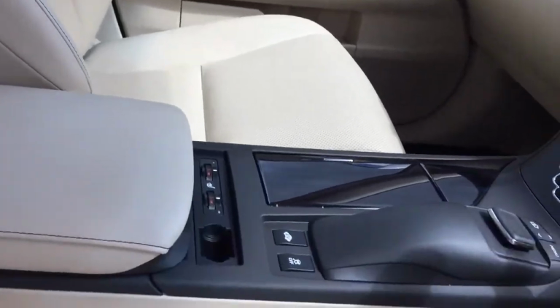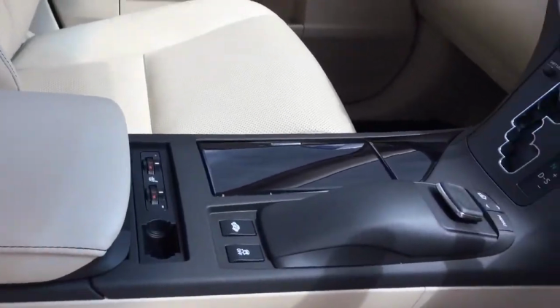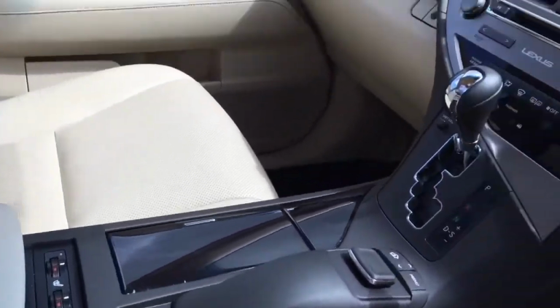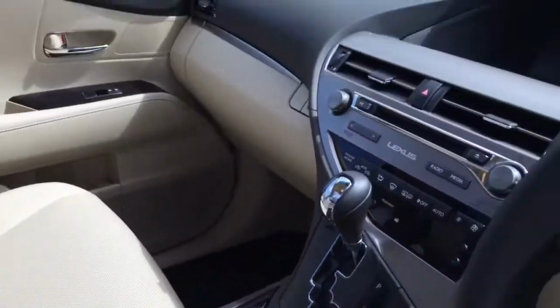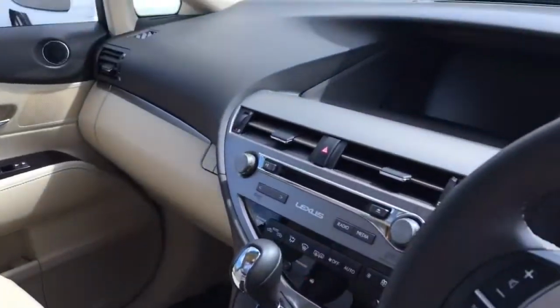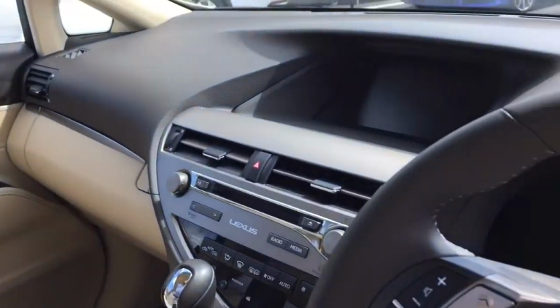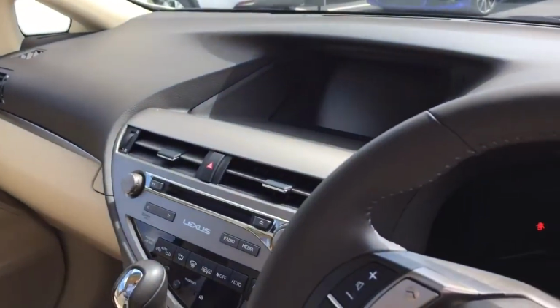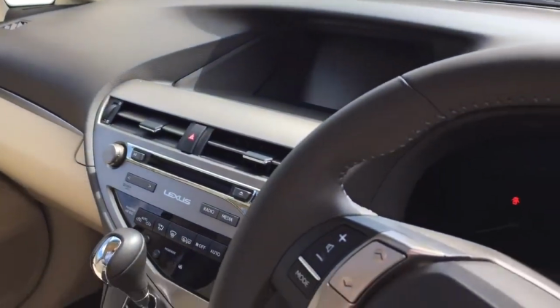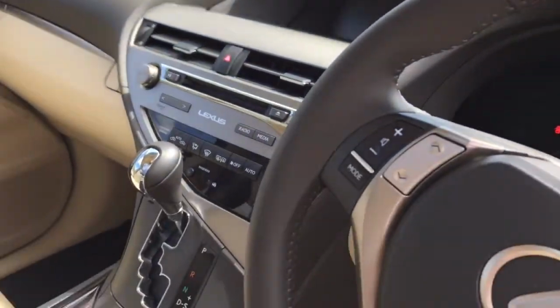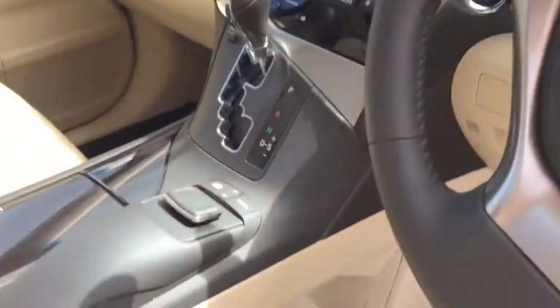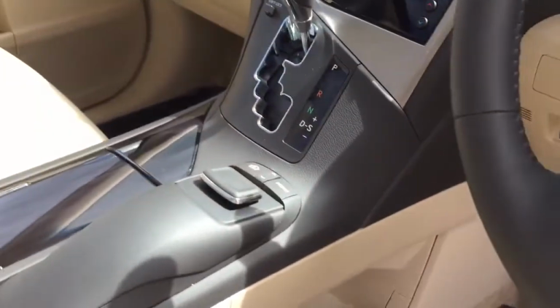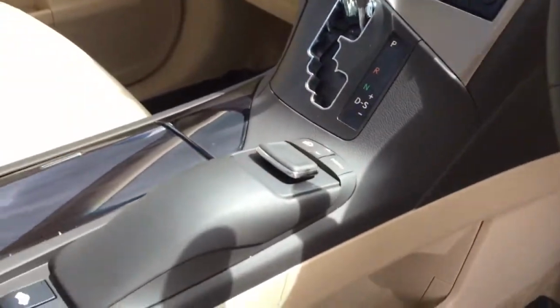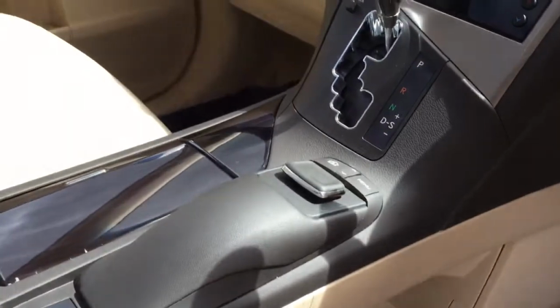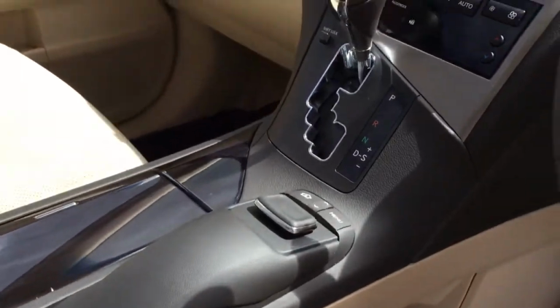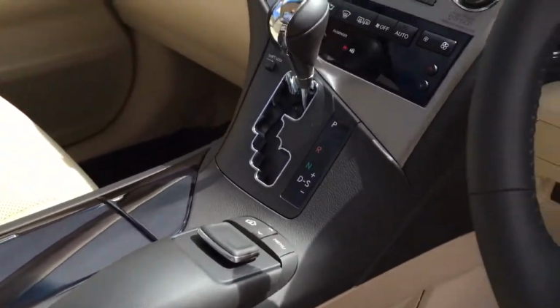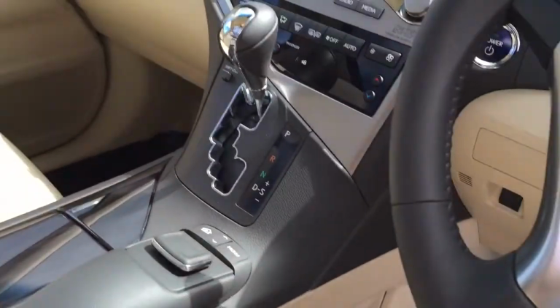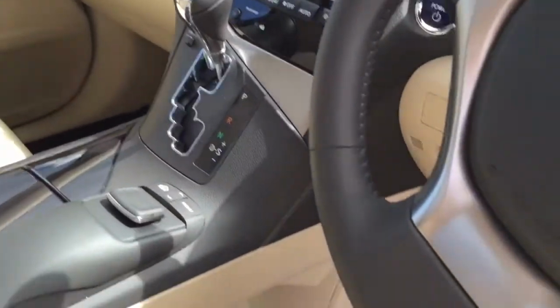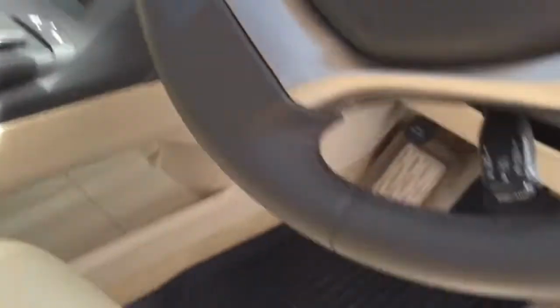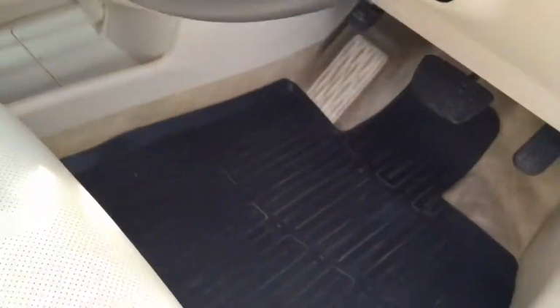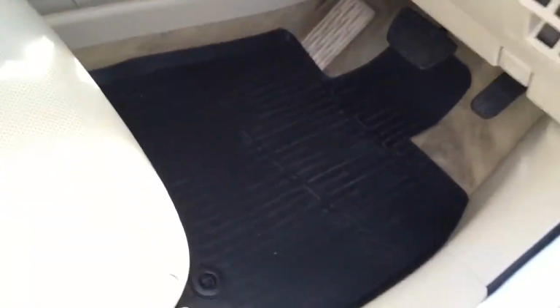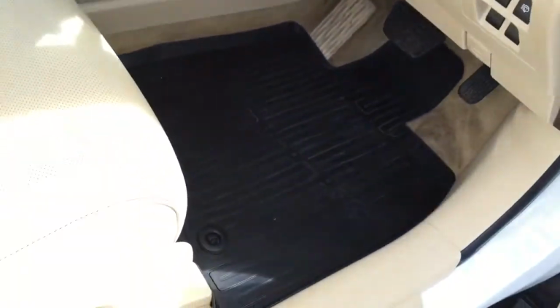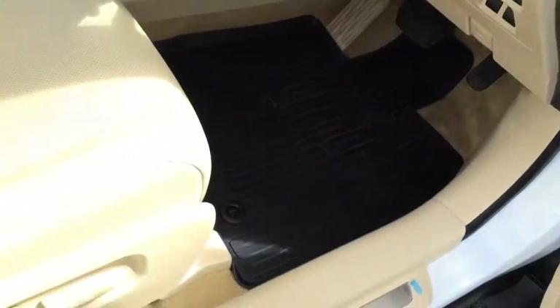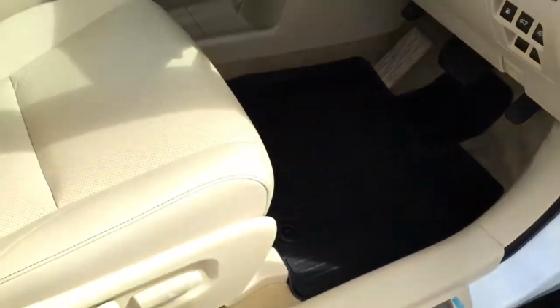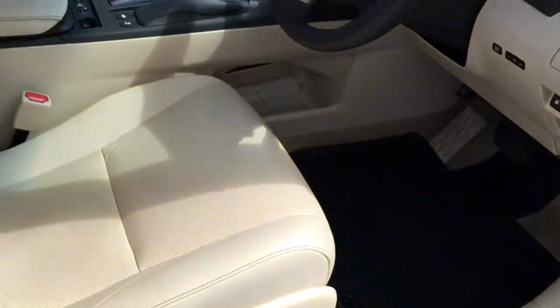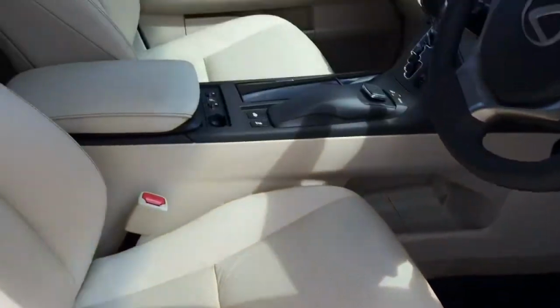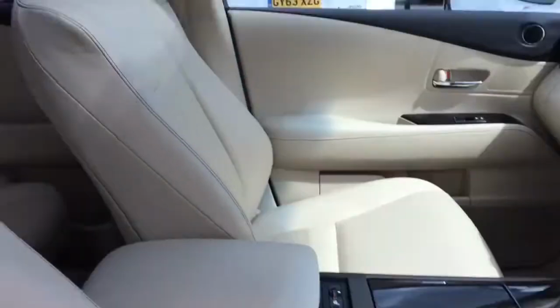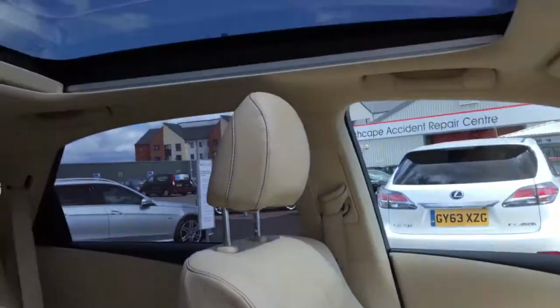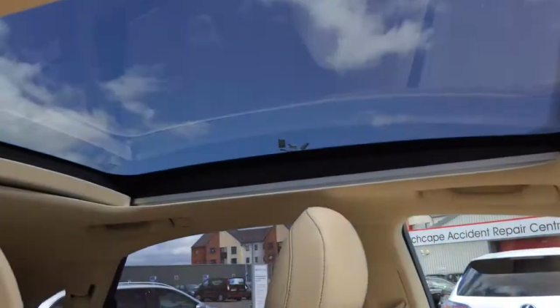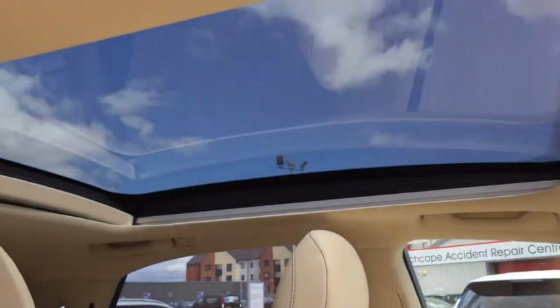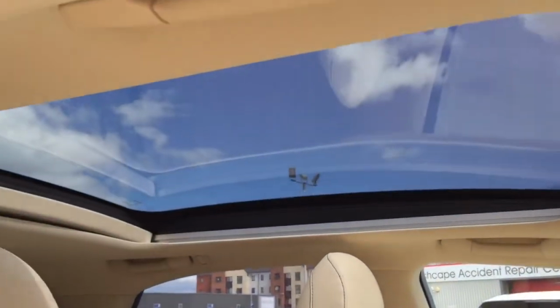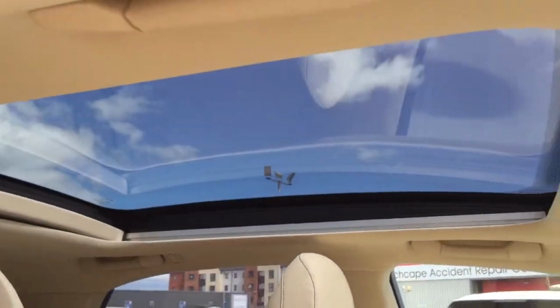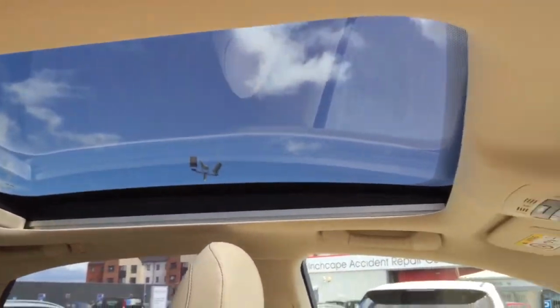It's got heated front seats, sat-nav, reverse camera, it's got the Mark Levinson upgraded sound stereo equipment, it's also got your rubber mats and the panoramic roof which is just there.